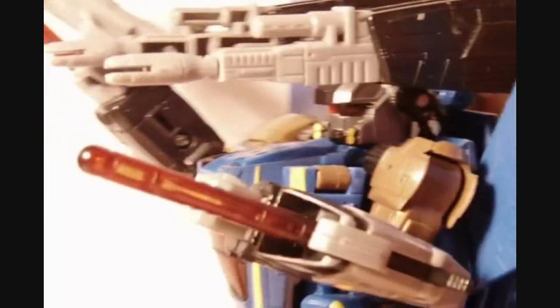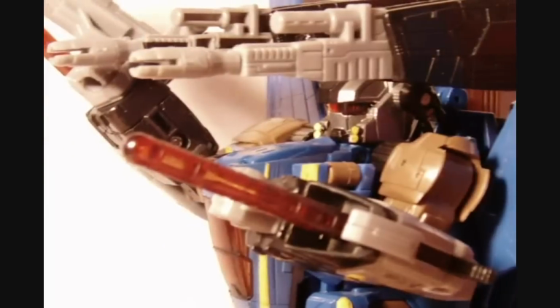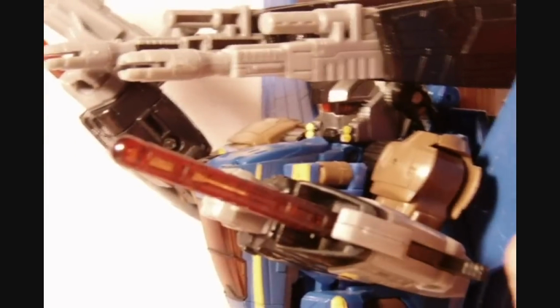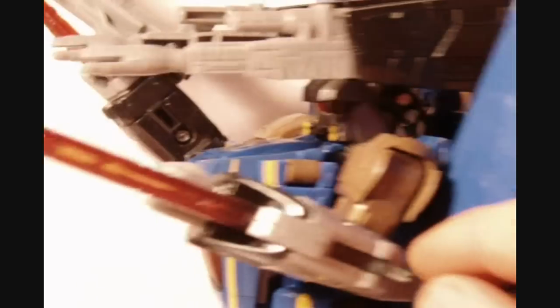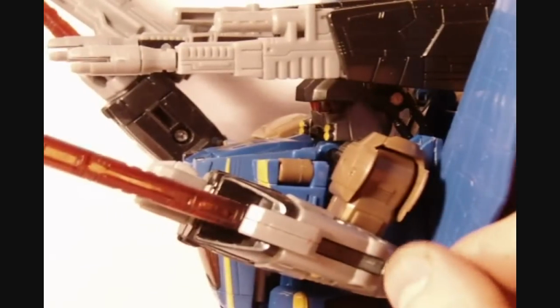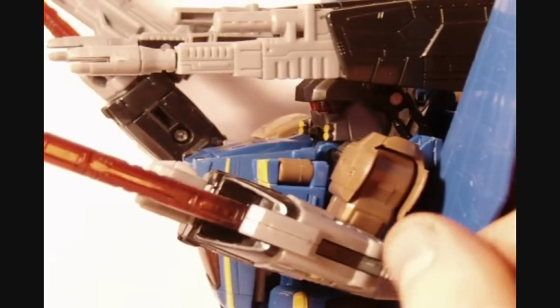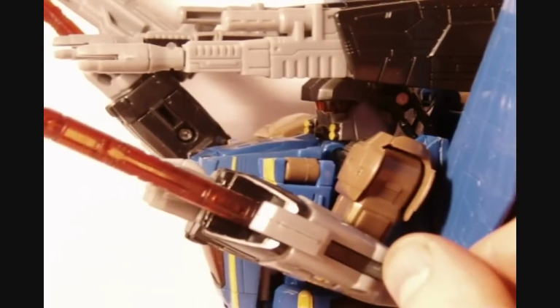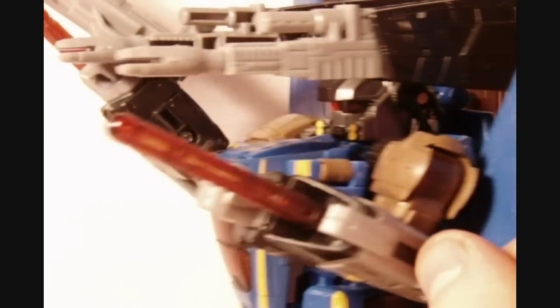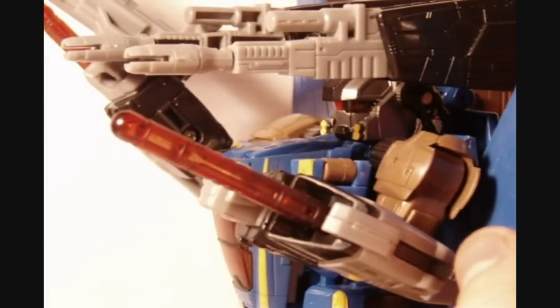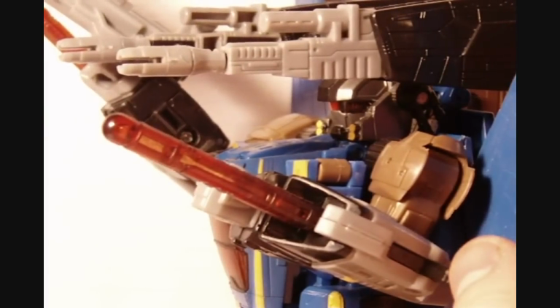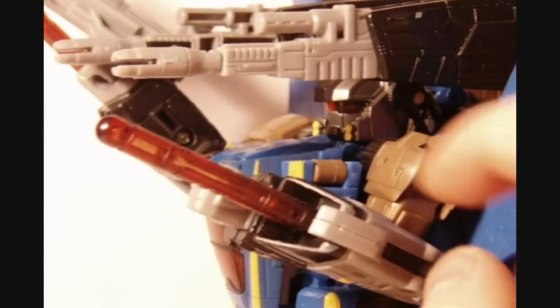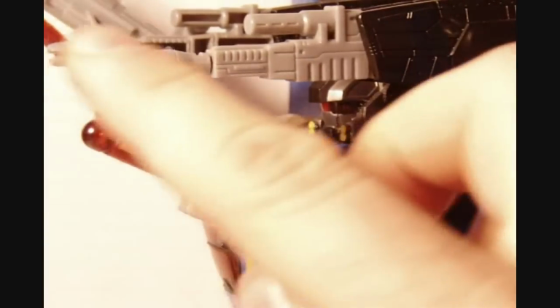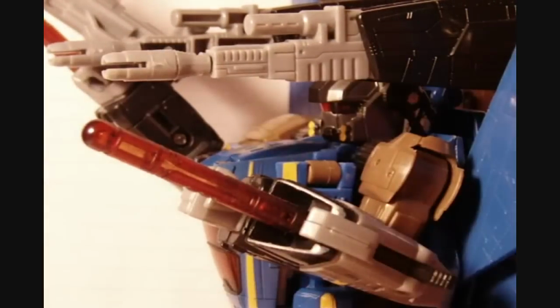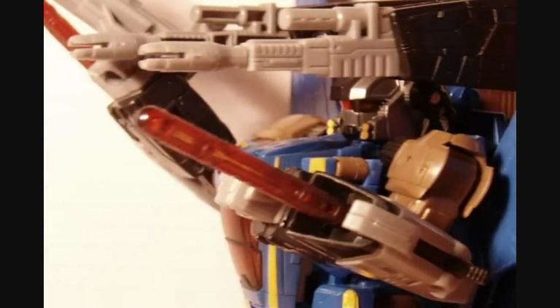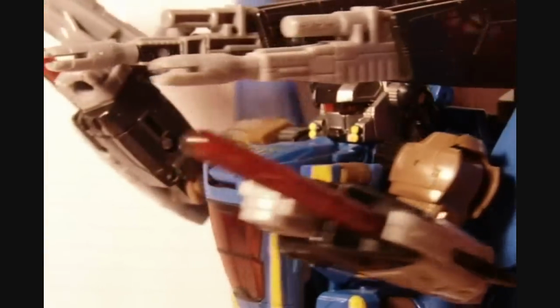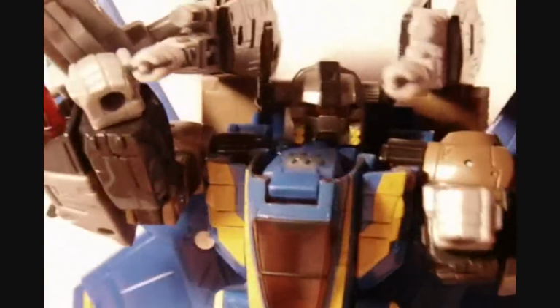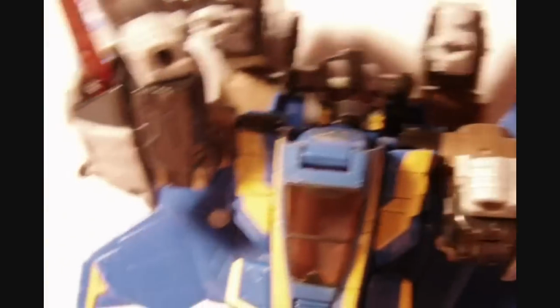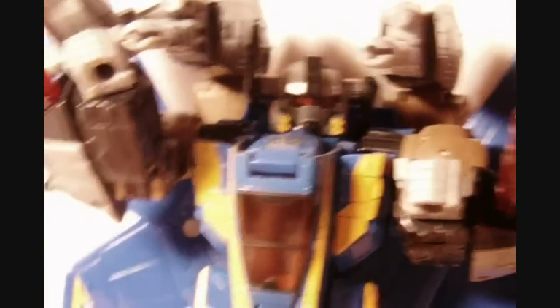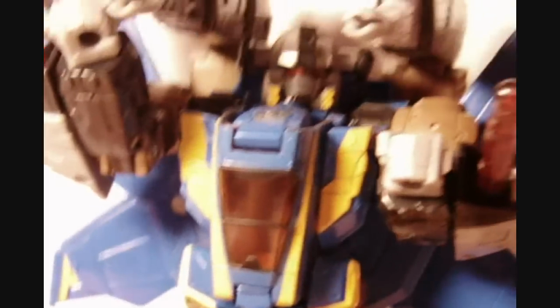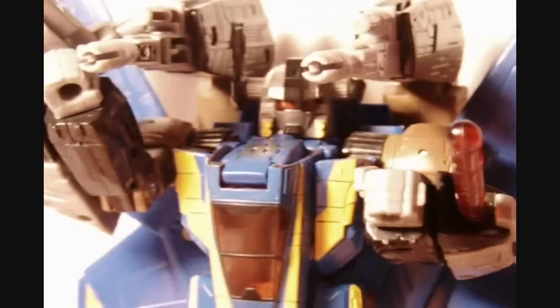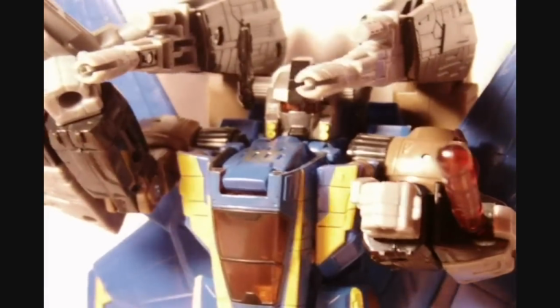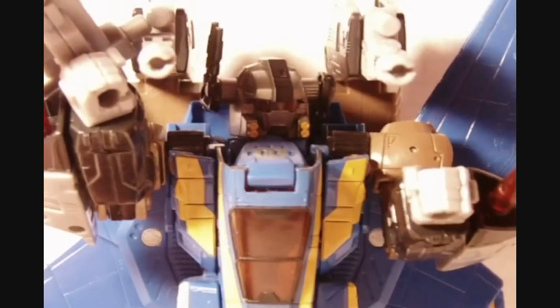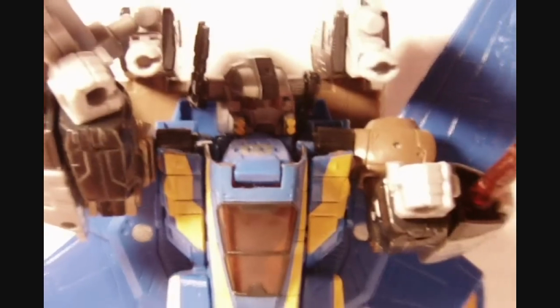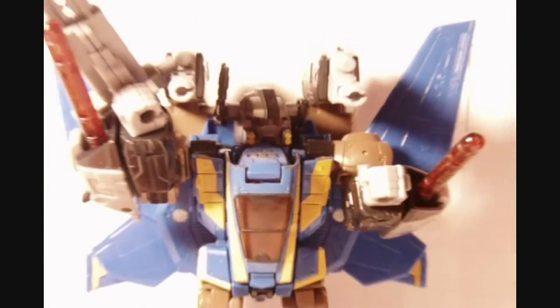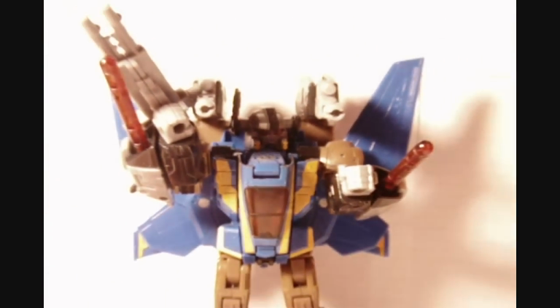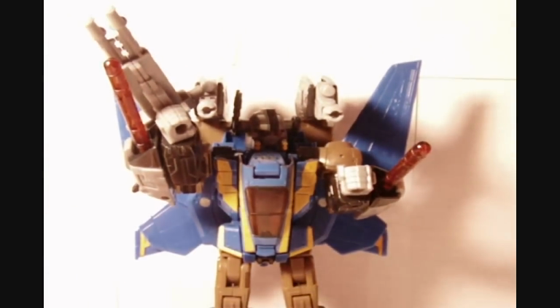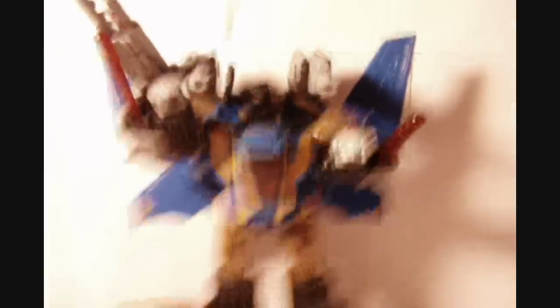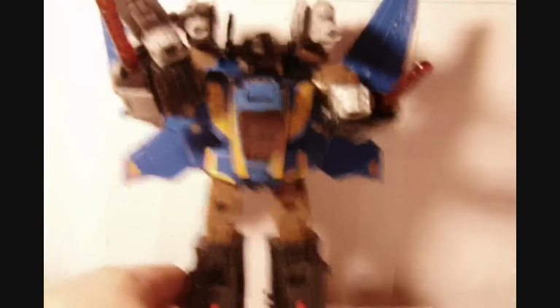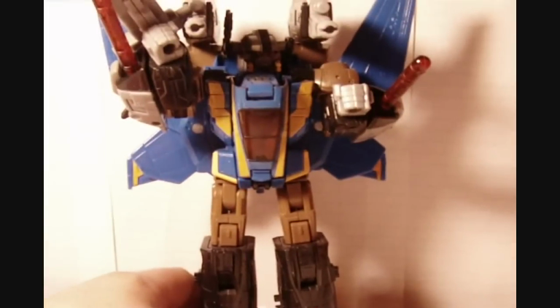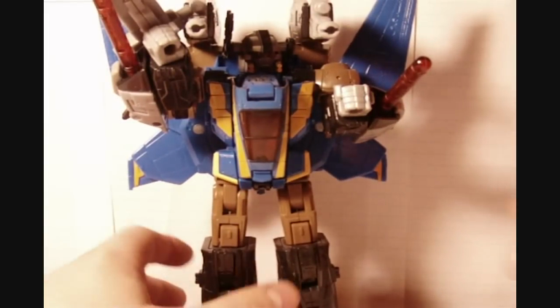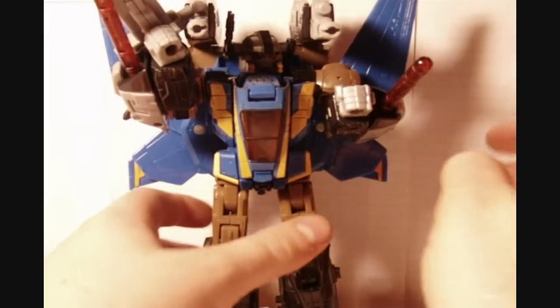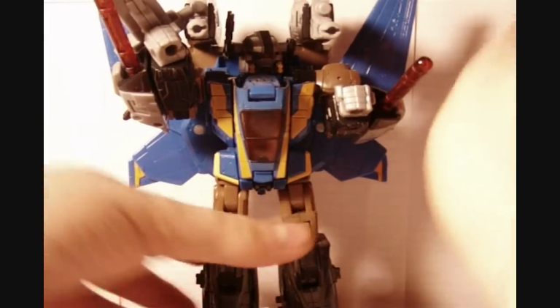And these do fire. This right here, if you push it down, it activates a firing mechanism. This is actually going to be a reverse transformation, but let's actually get to the transformation on this guy.